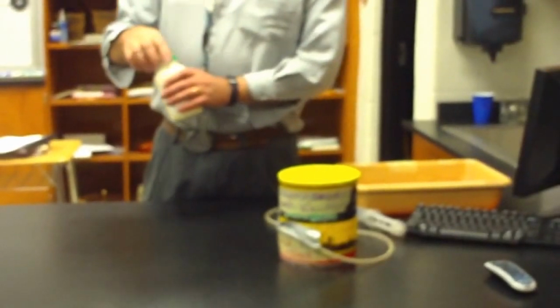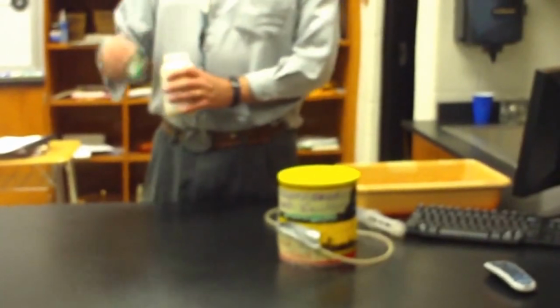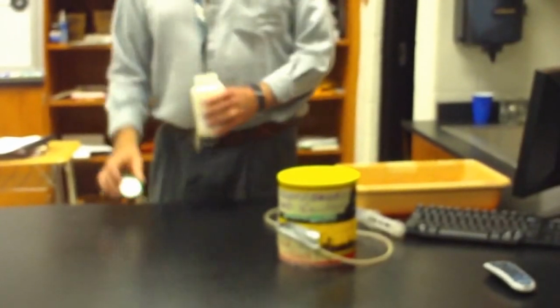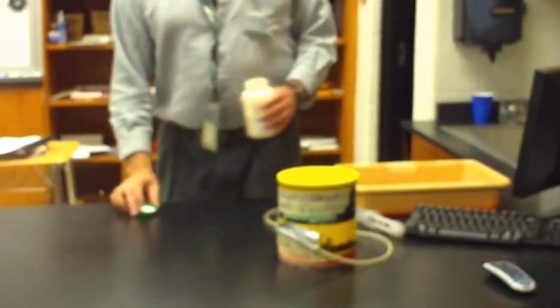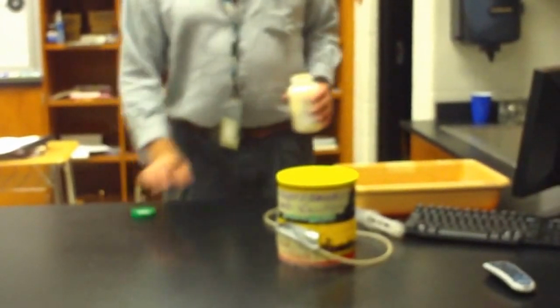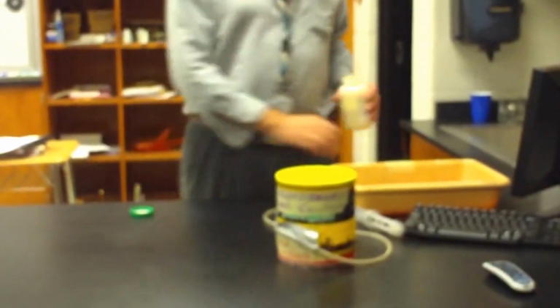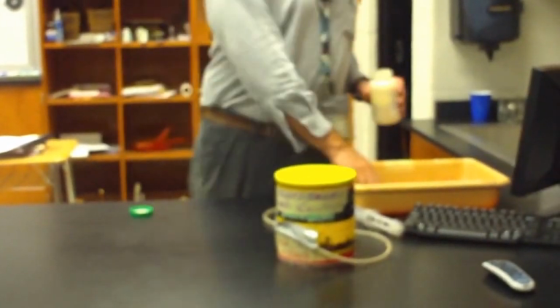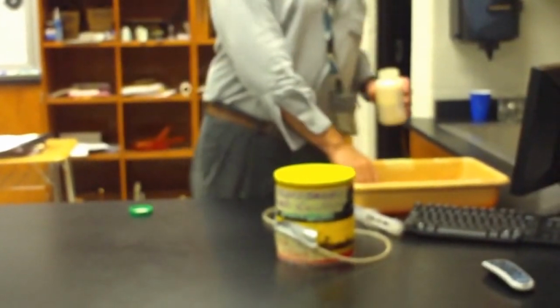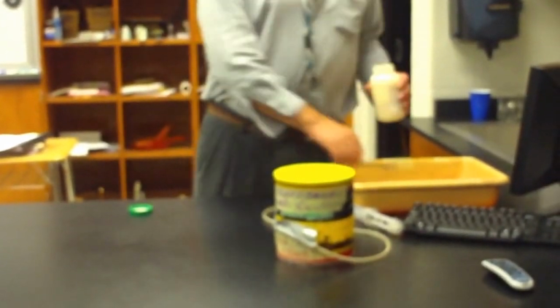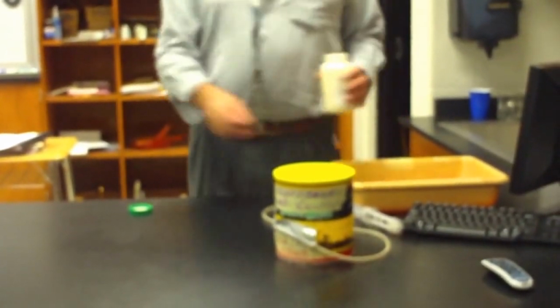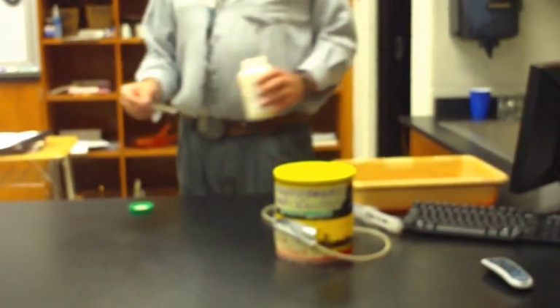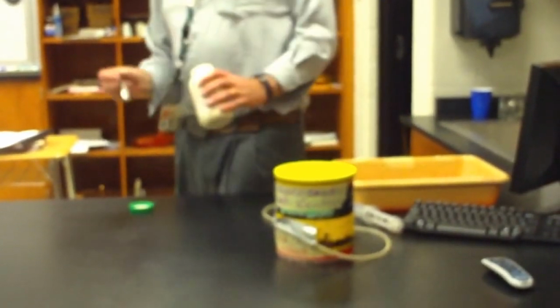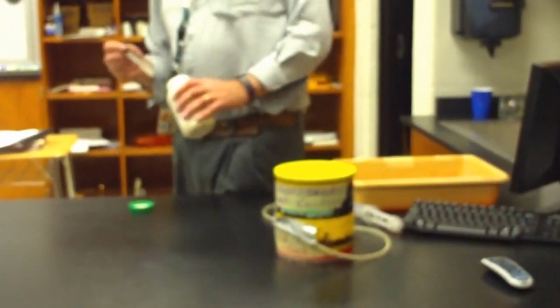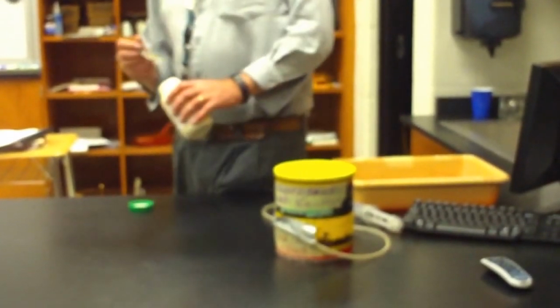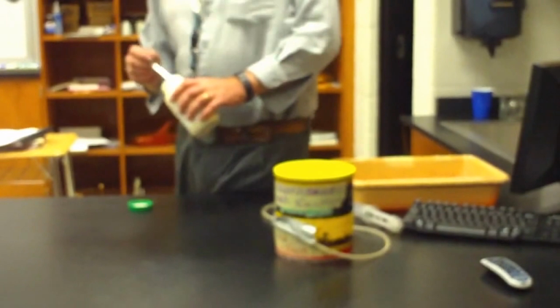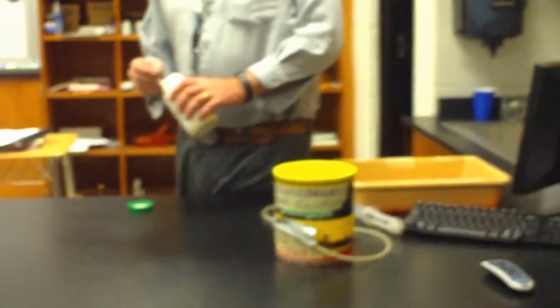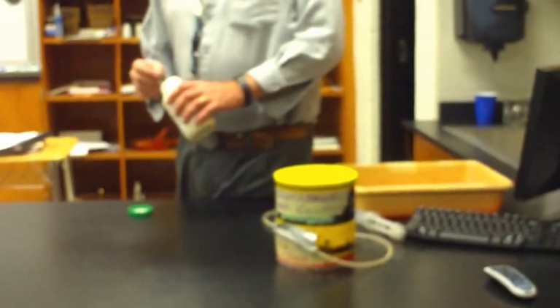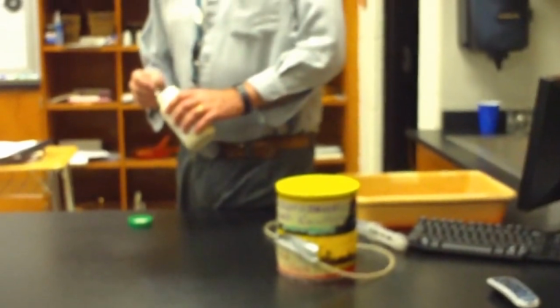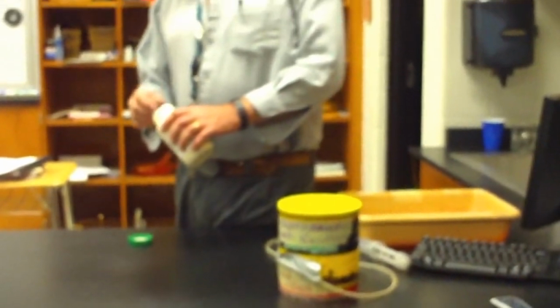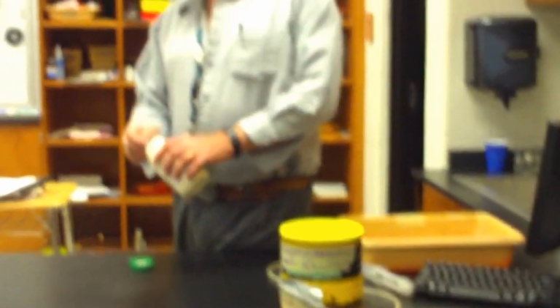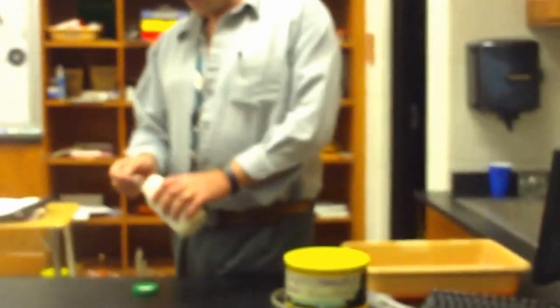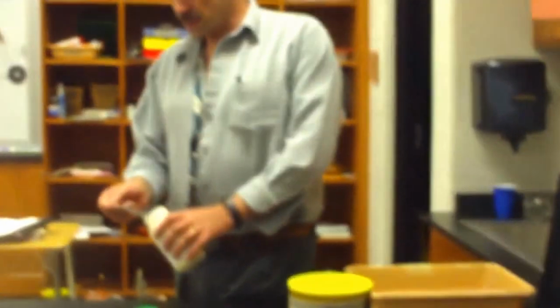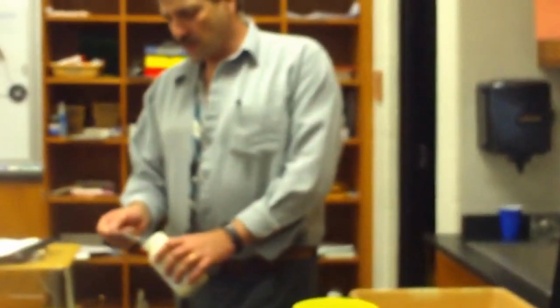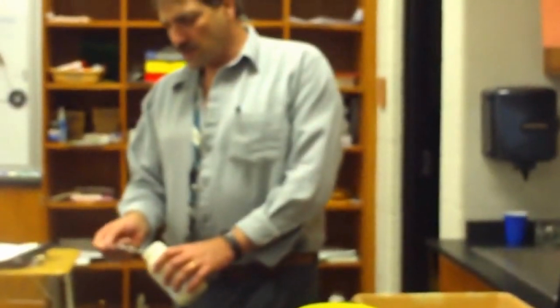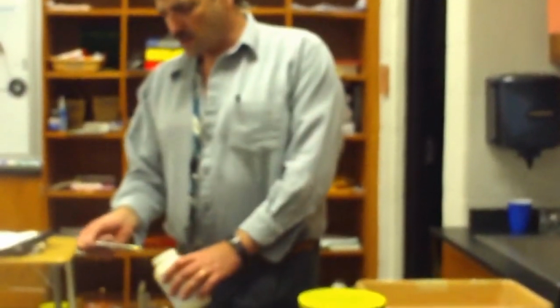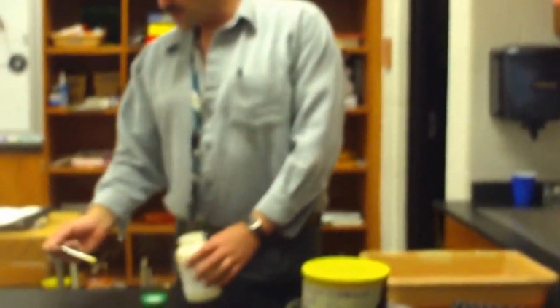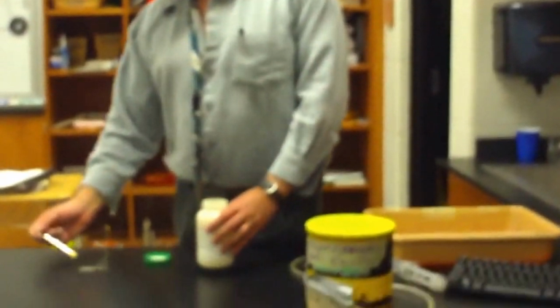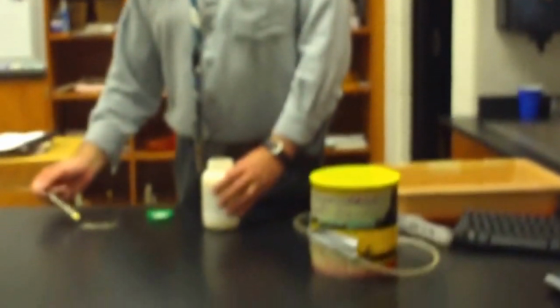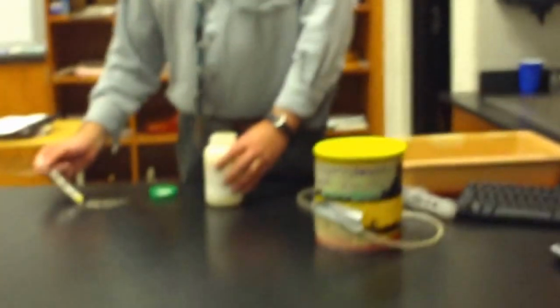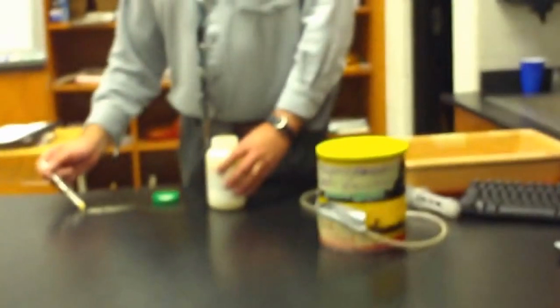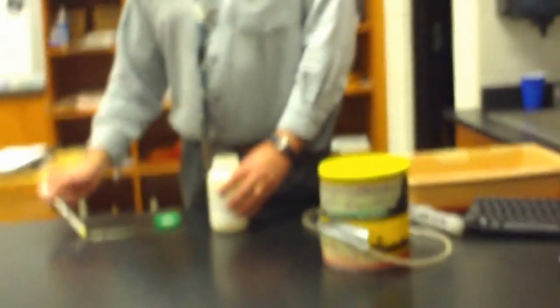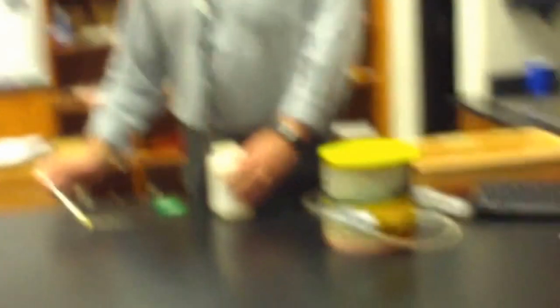This is the lycopodium powder. It's just like flour, just like cornstarch. Put a little bit on the desk.